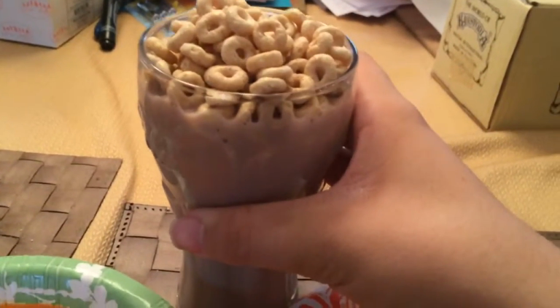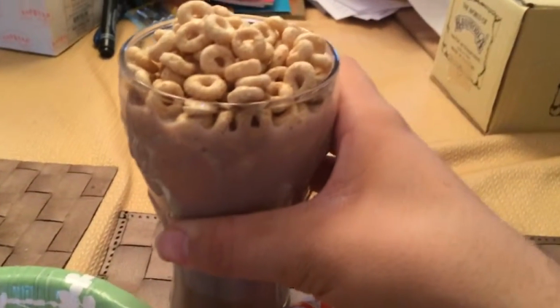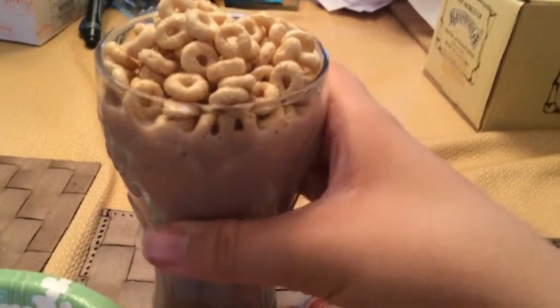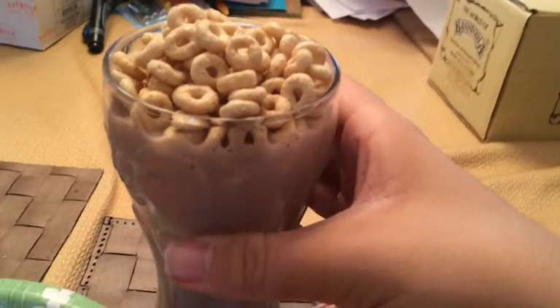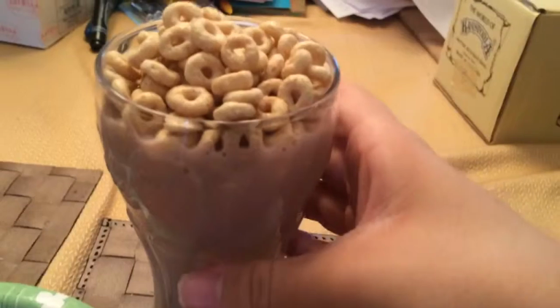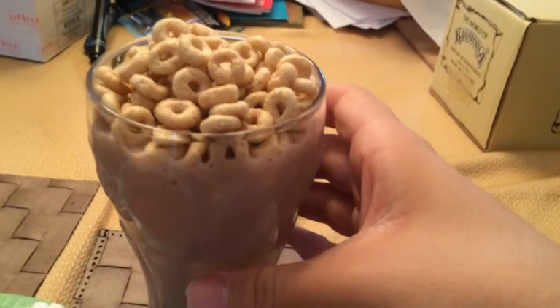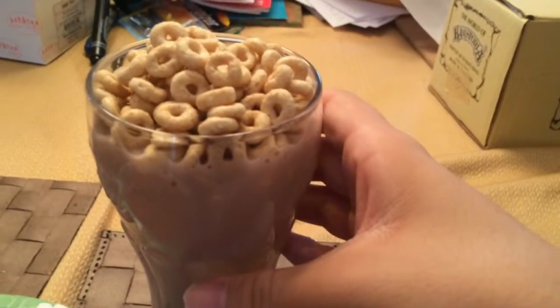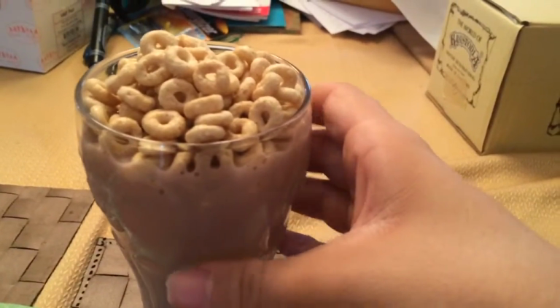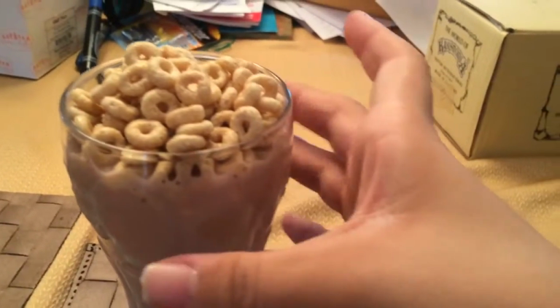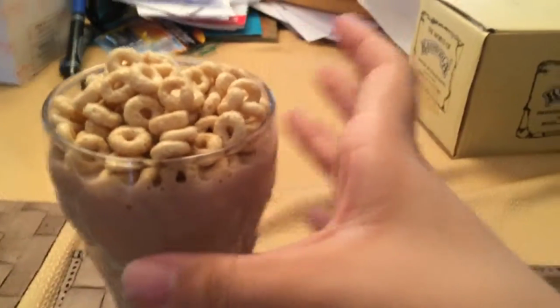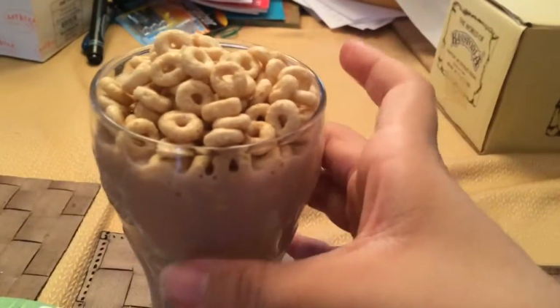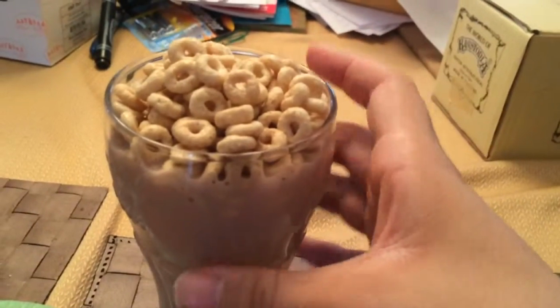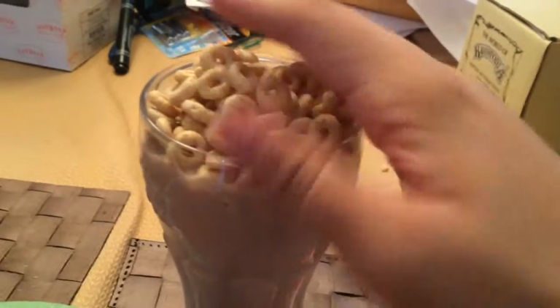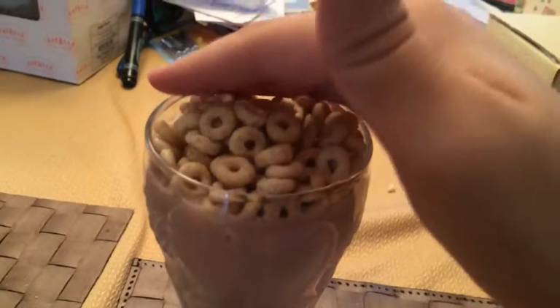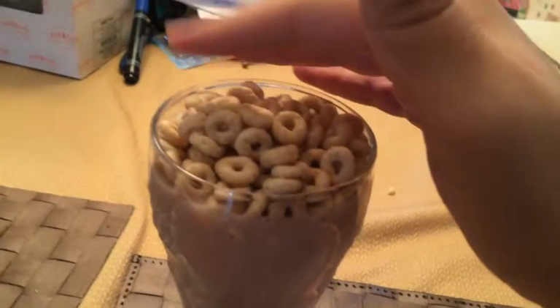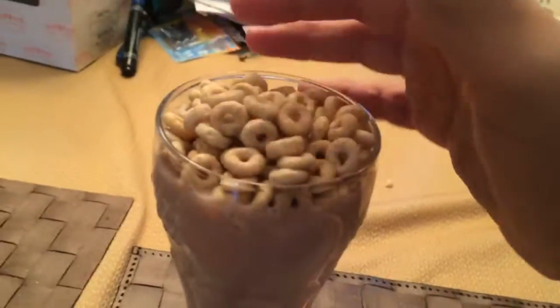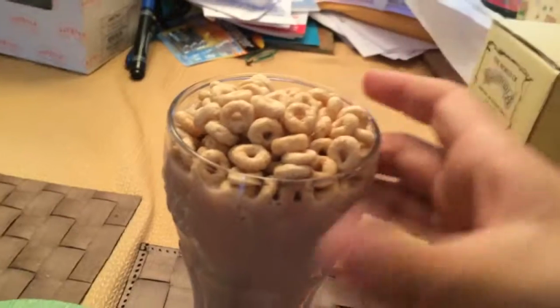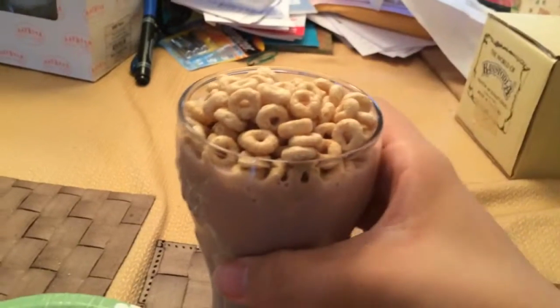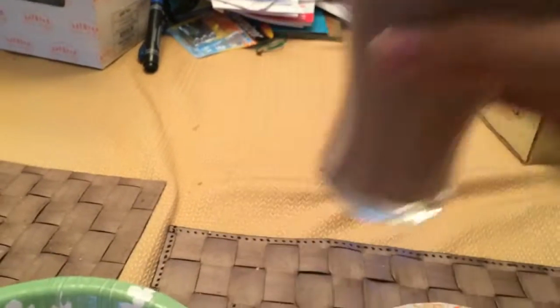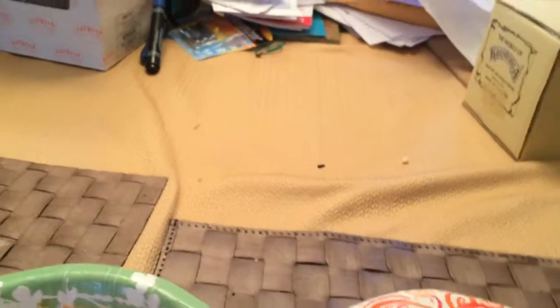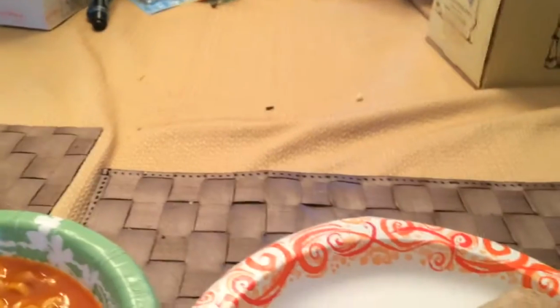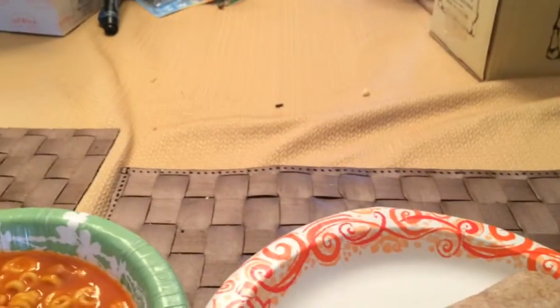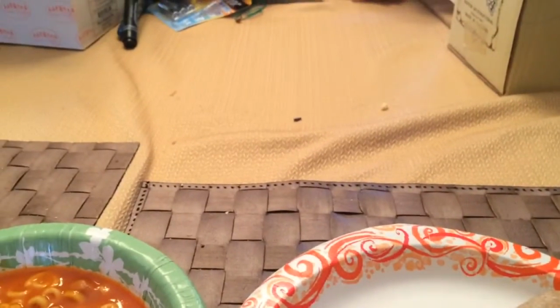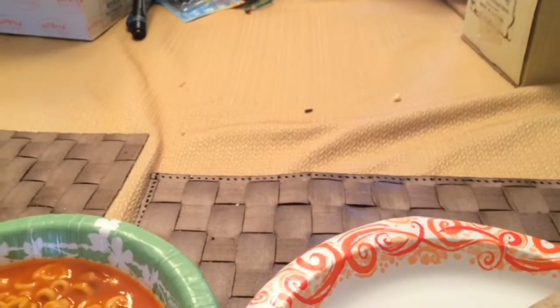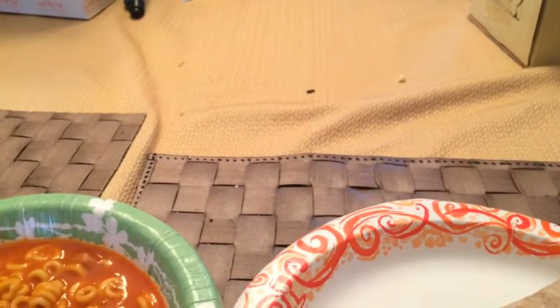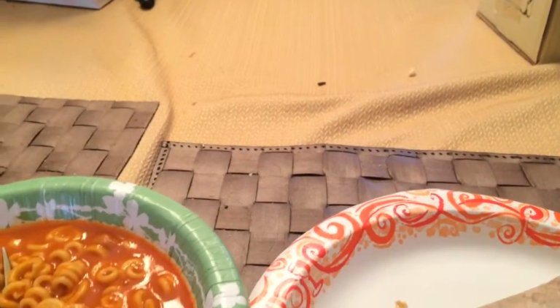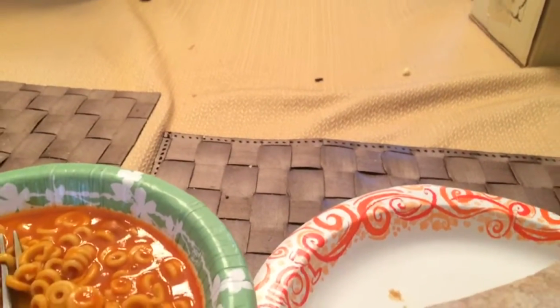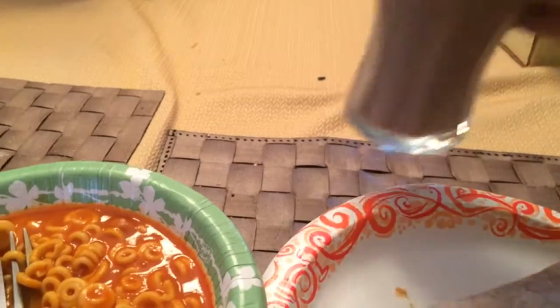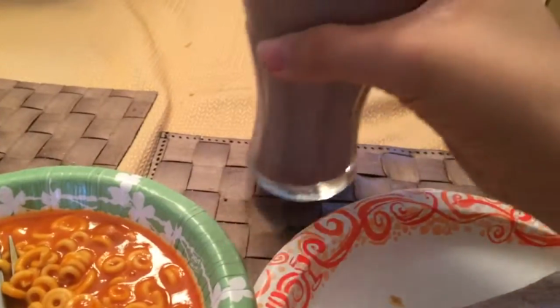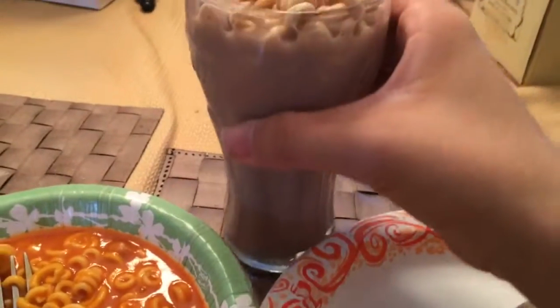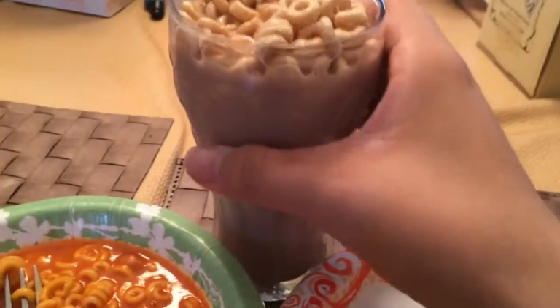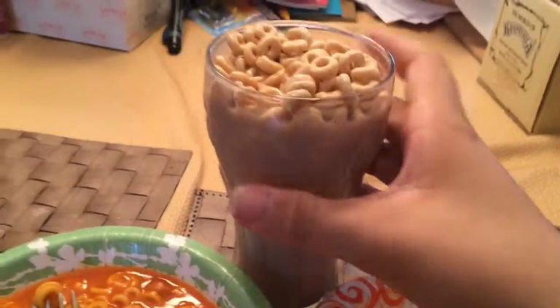I have a low fat intense chocolate milk because mom got the intense chocolate milk, with Honey Nut Cheerios on top. There's no whipped cream because I'm out.